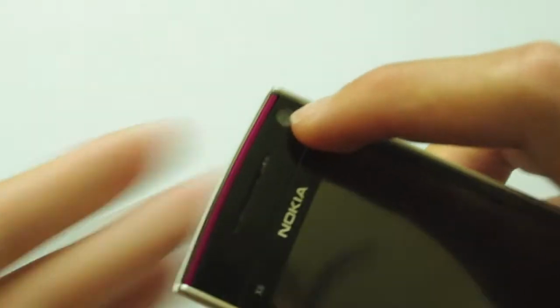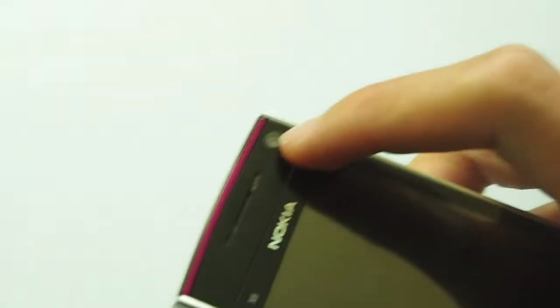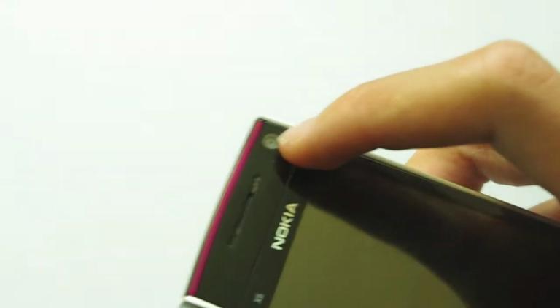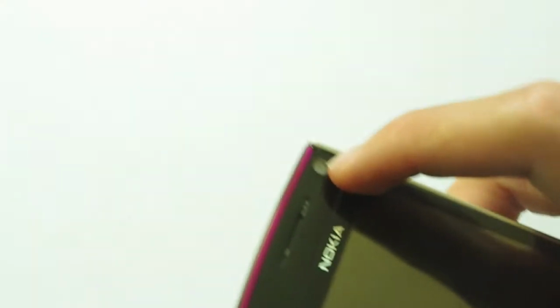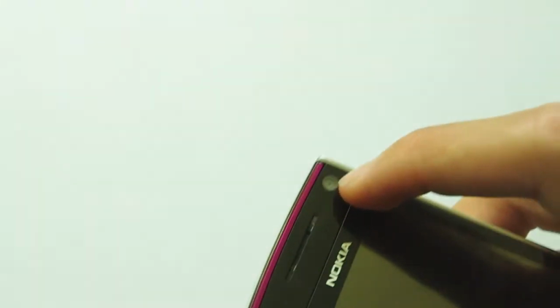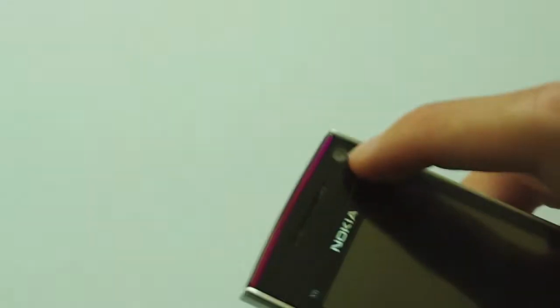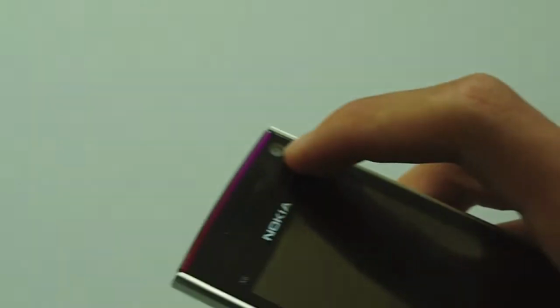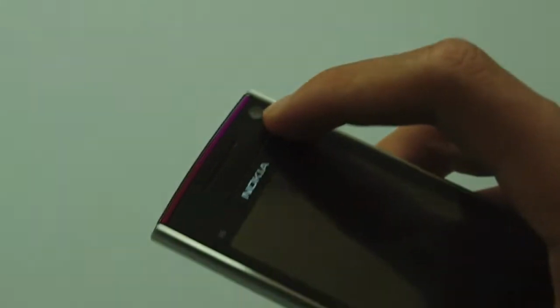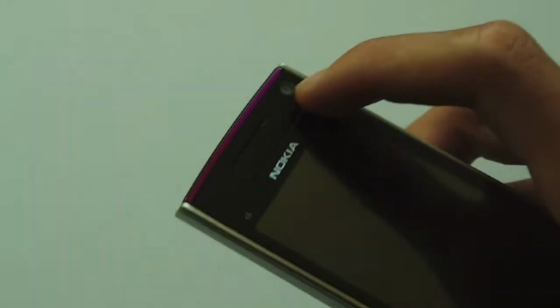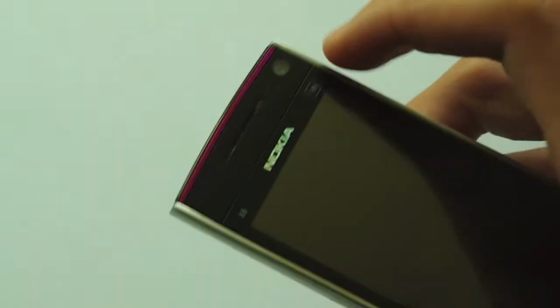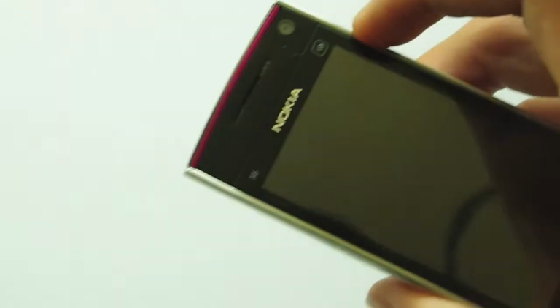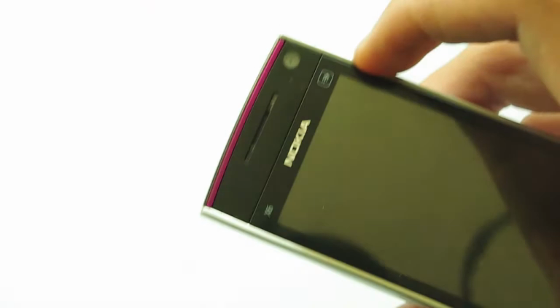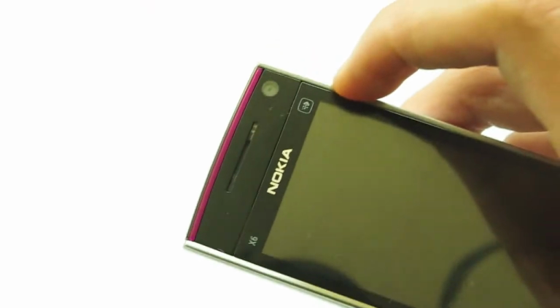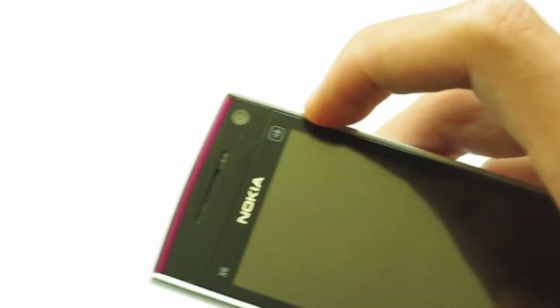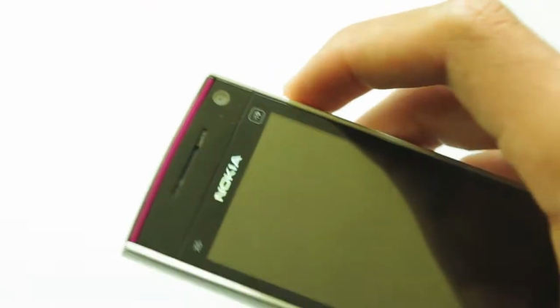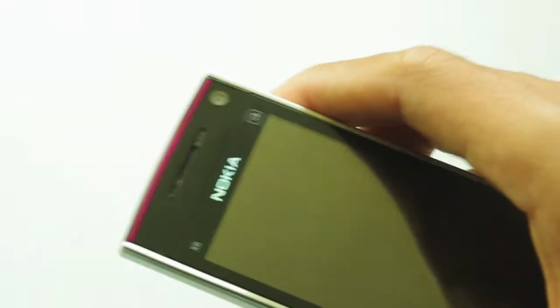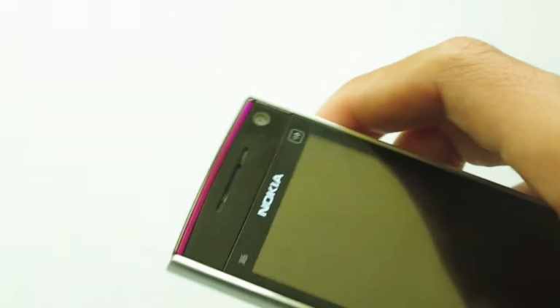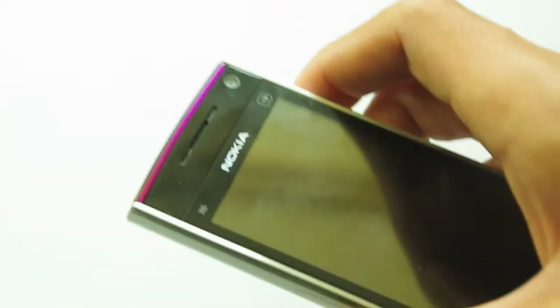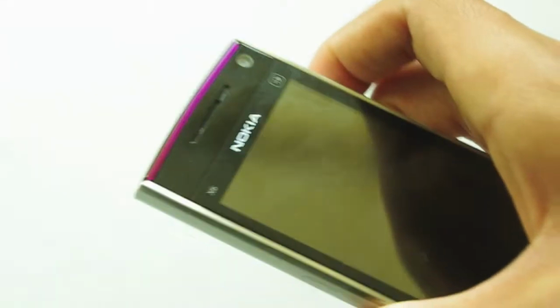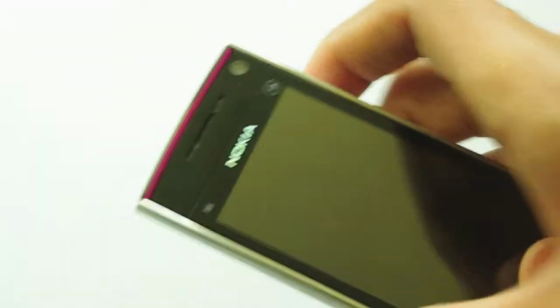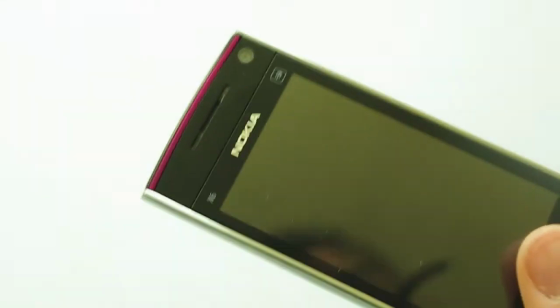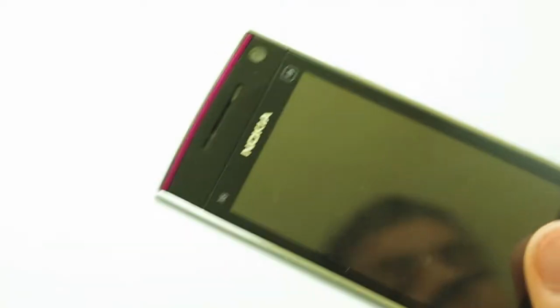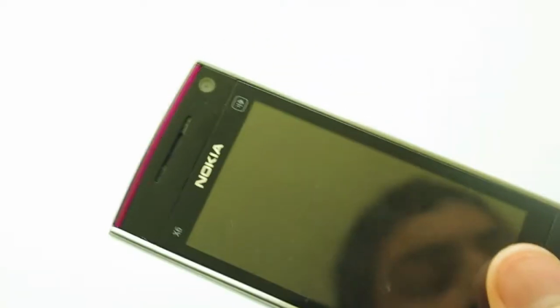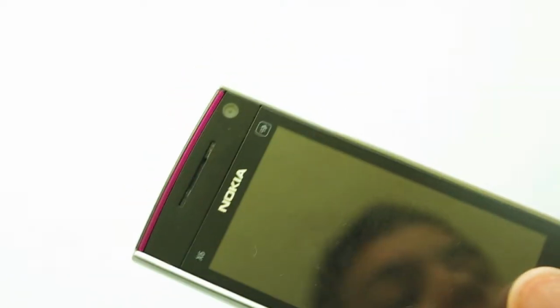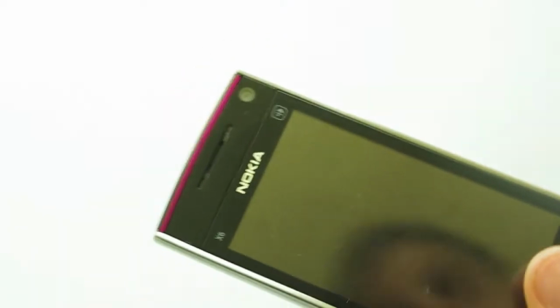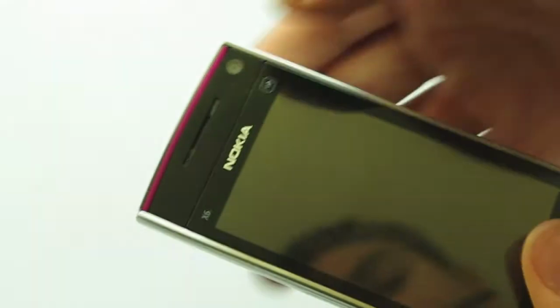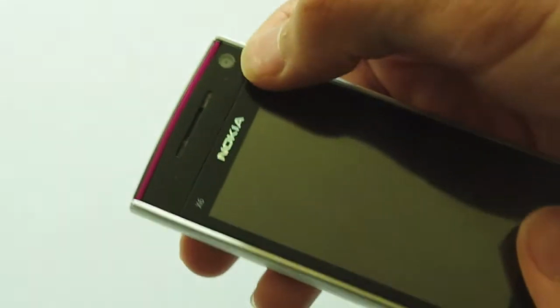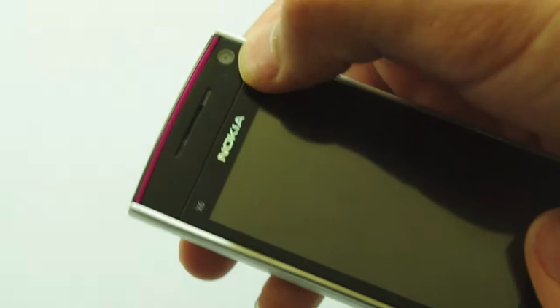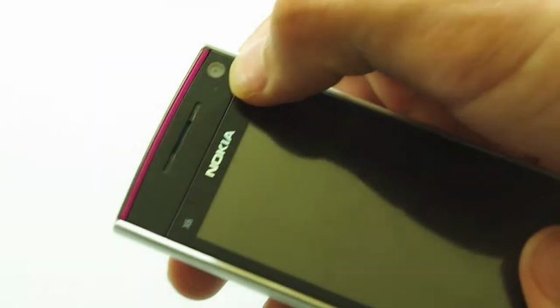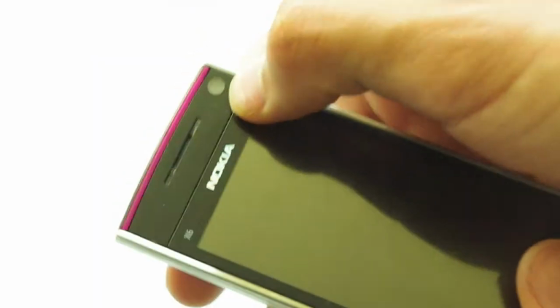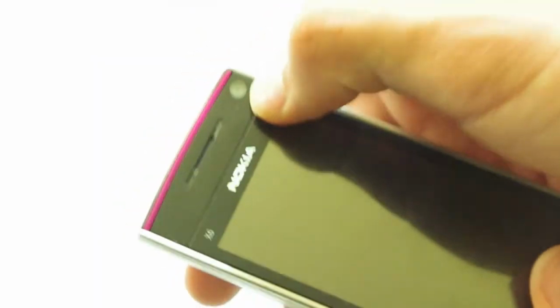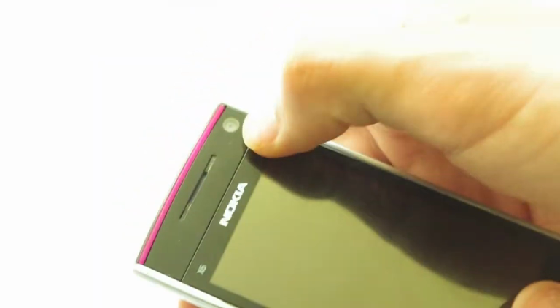Here you have a front facing camera which is a nice feature. You don't get that with all phones at the moment, but it isn't the highest quality front facing camera — but it is there.